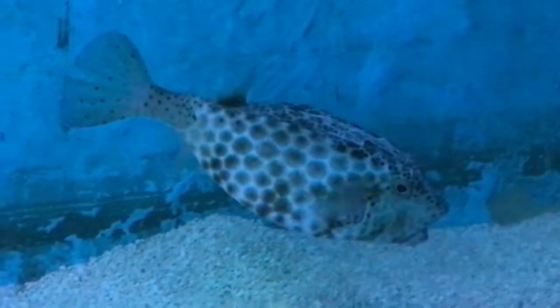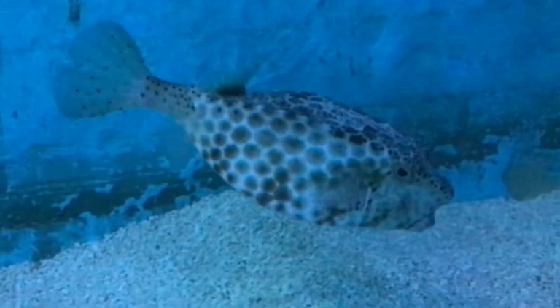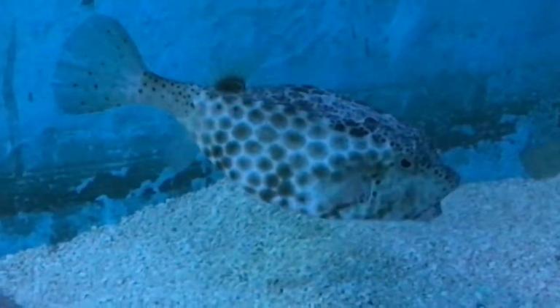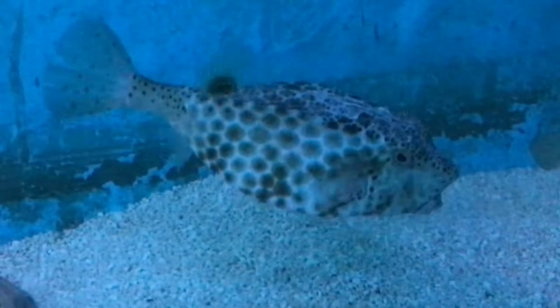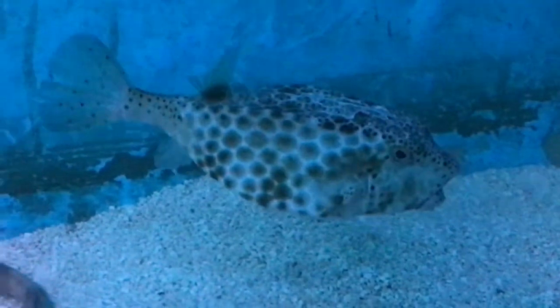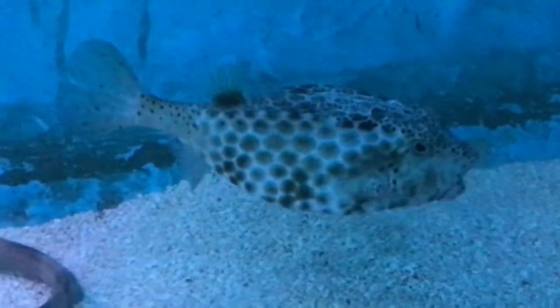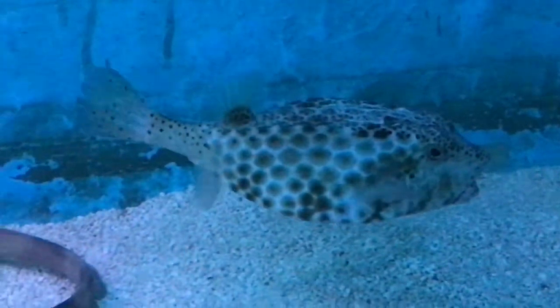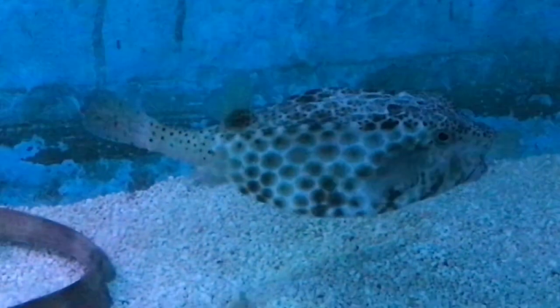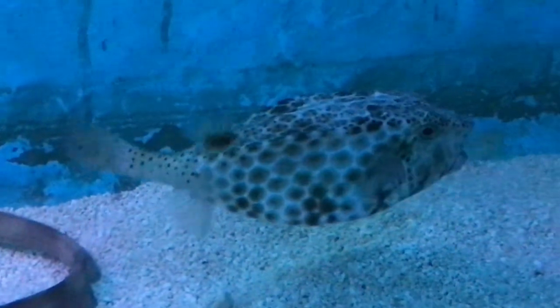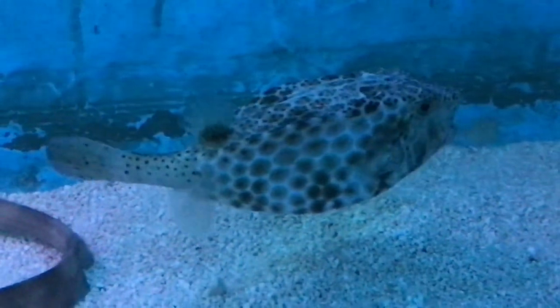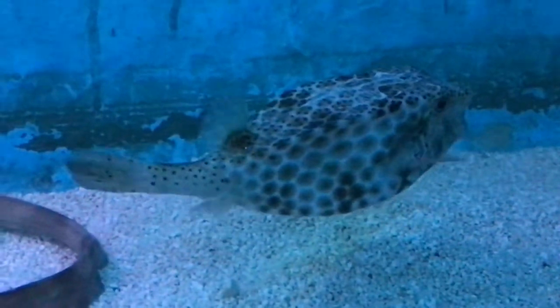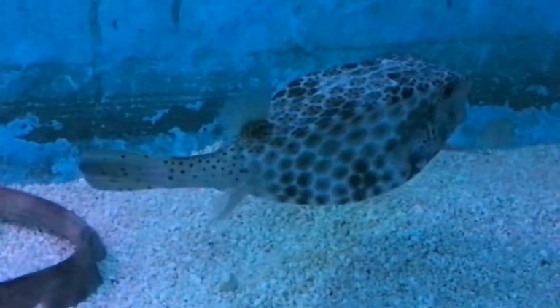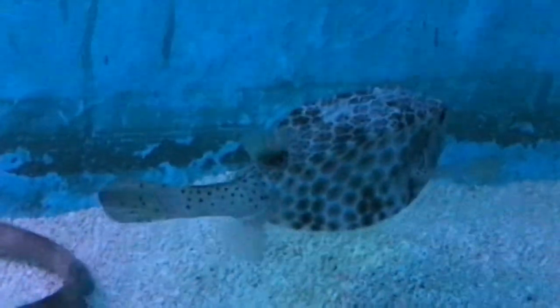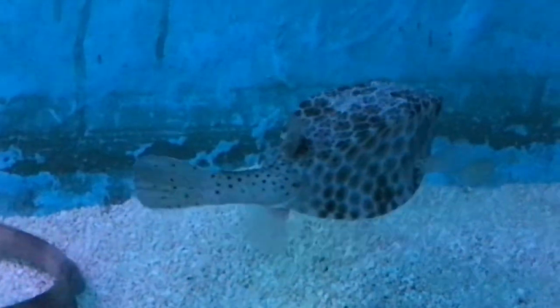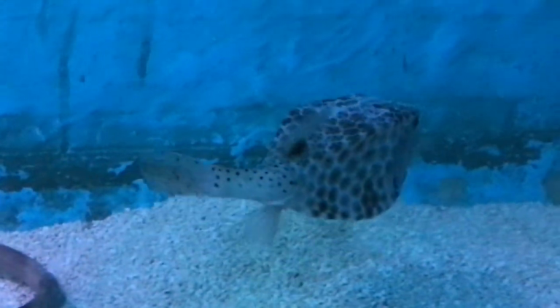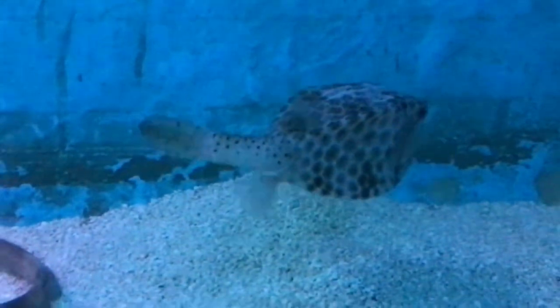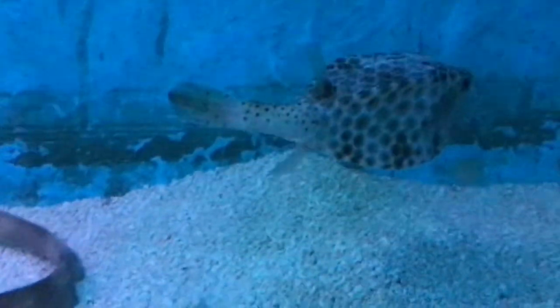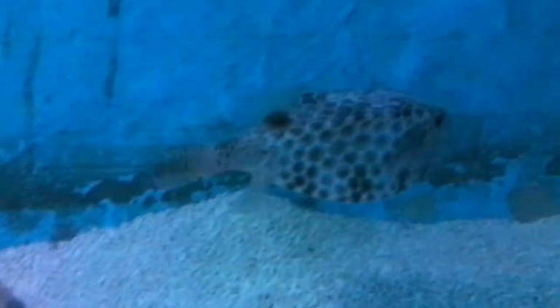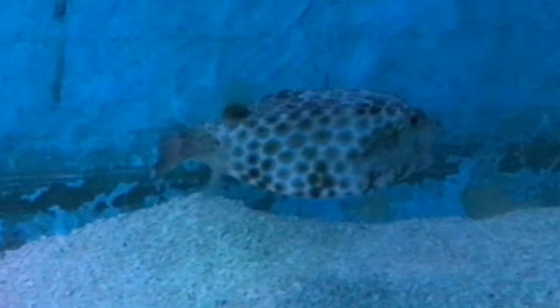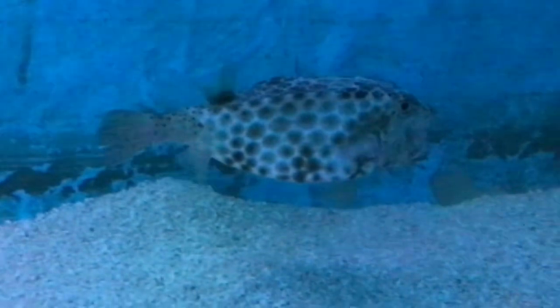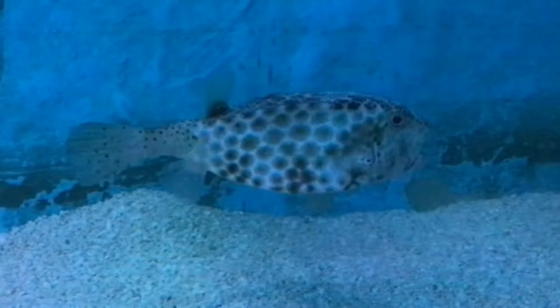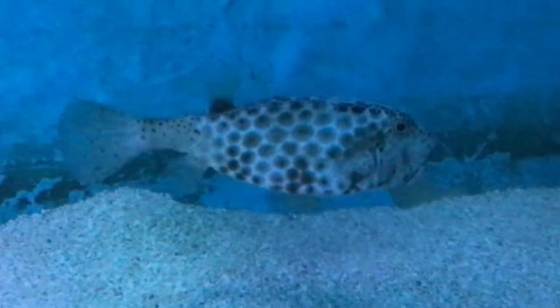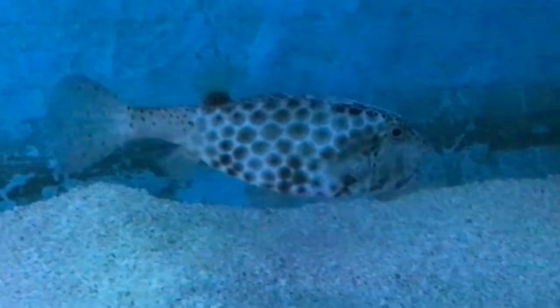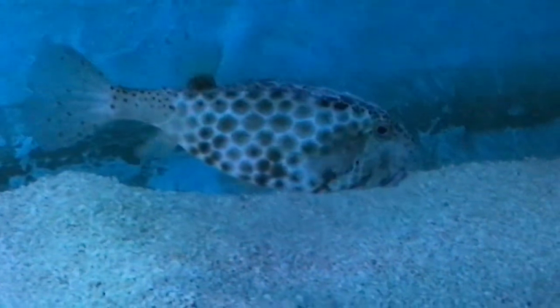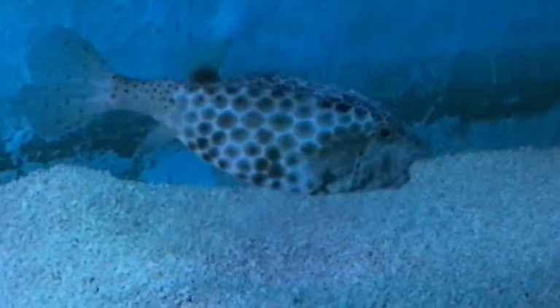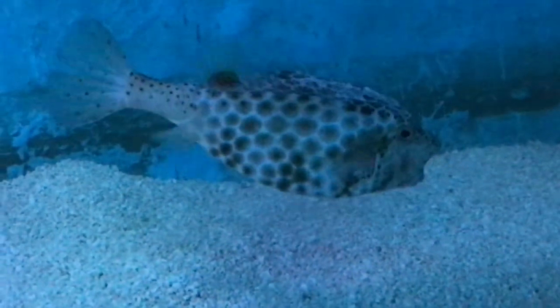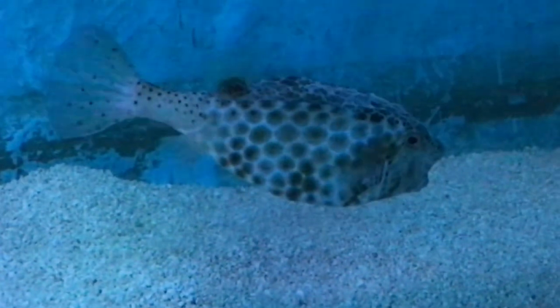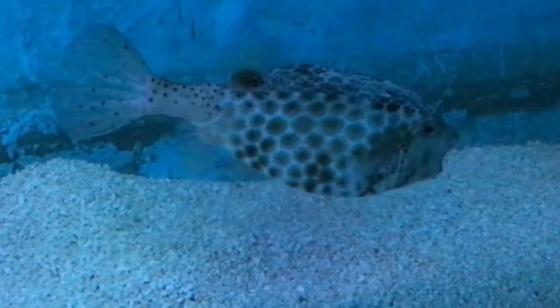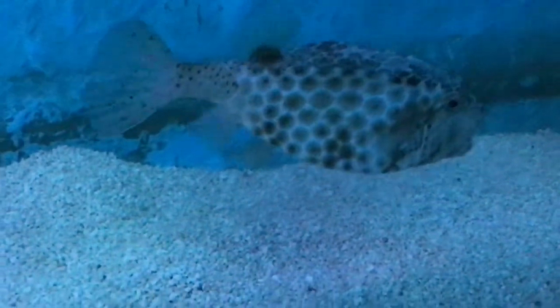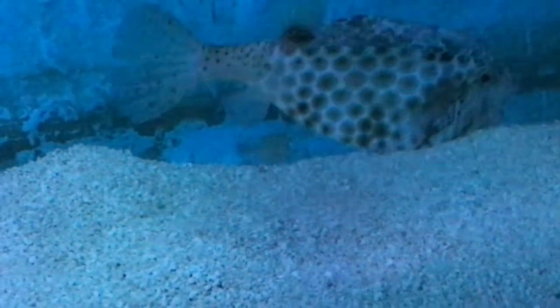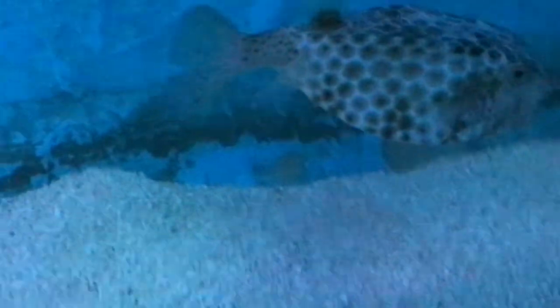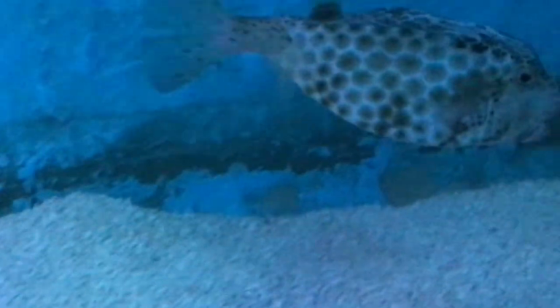It is better not to keep other fish with these fish, and they should be kept in large aquariums.